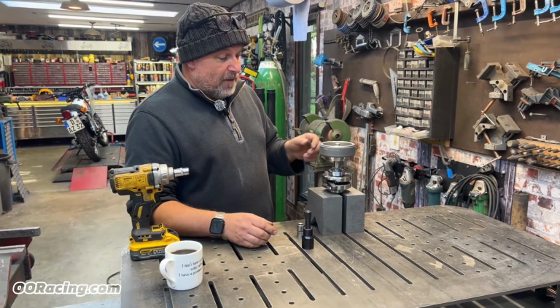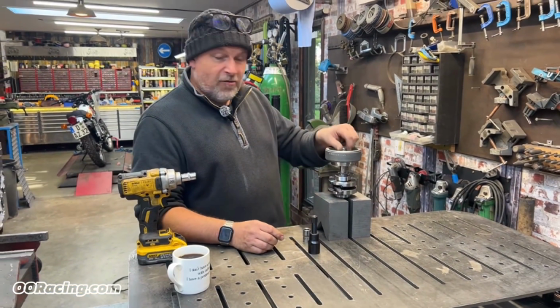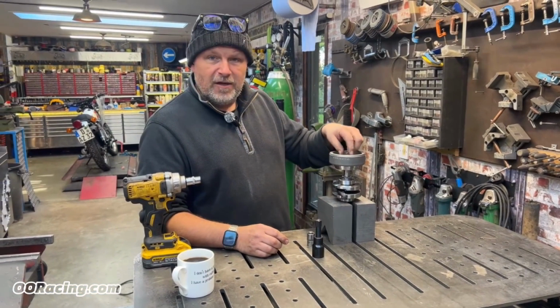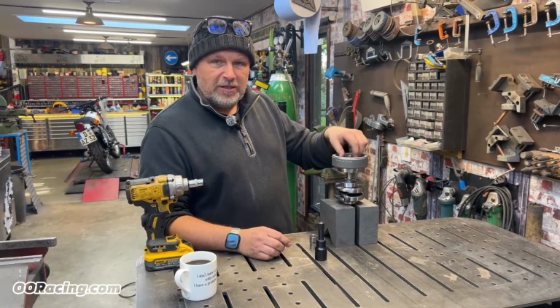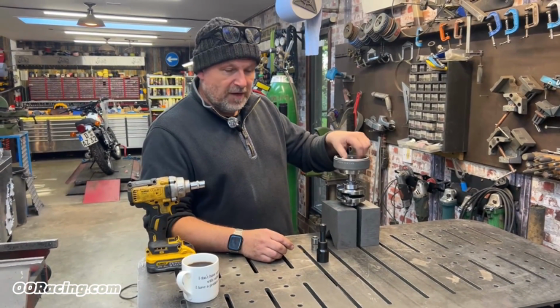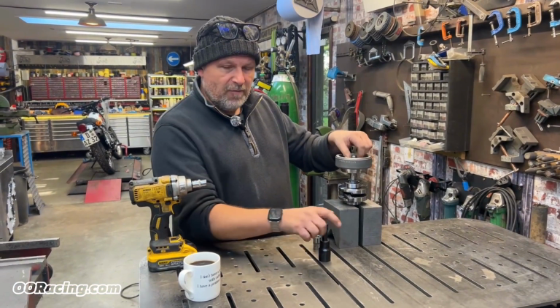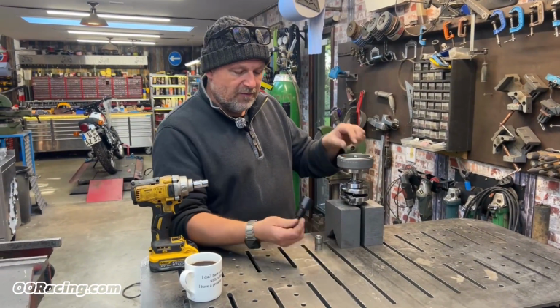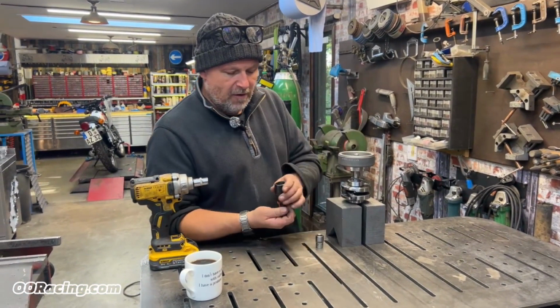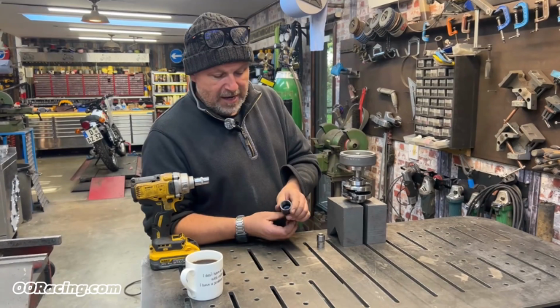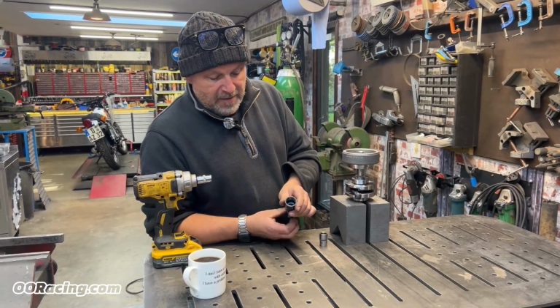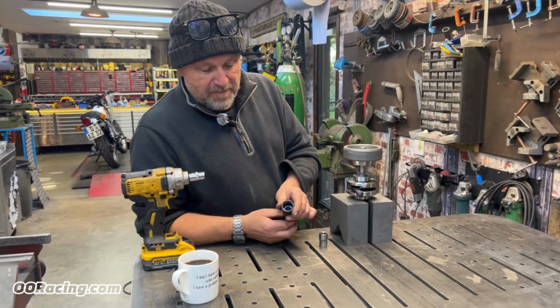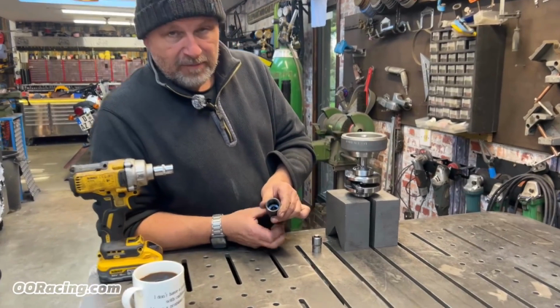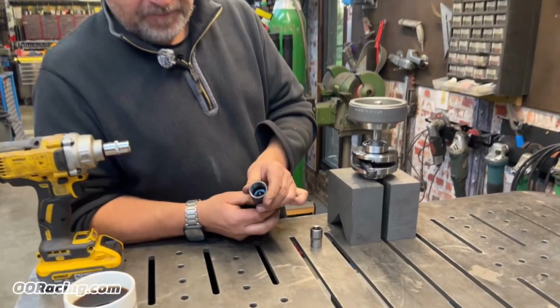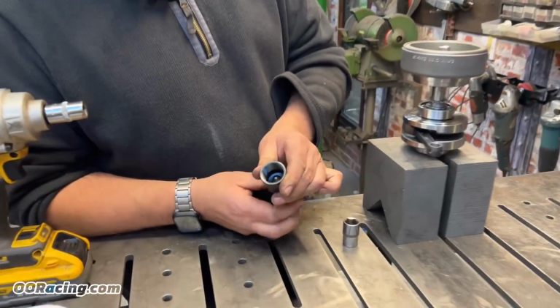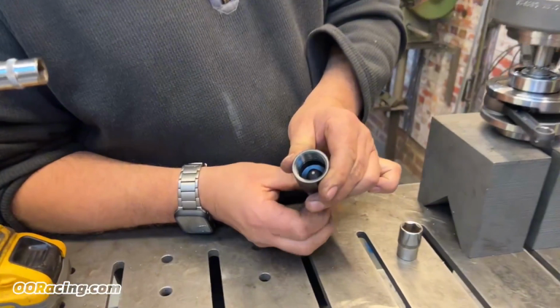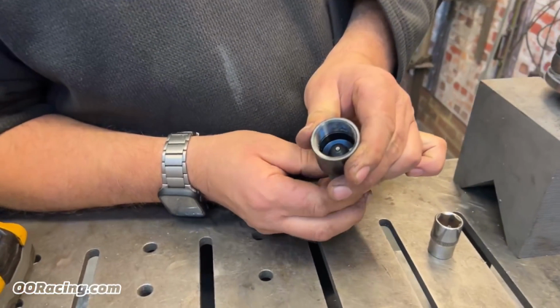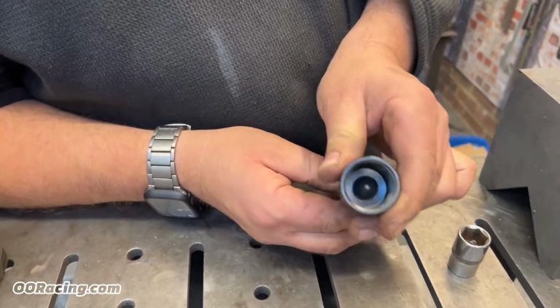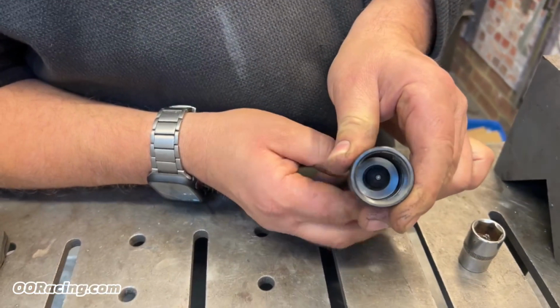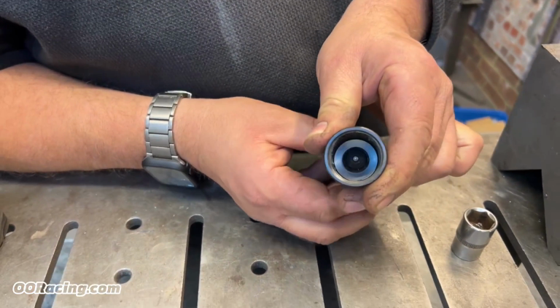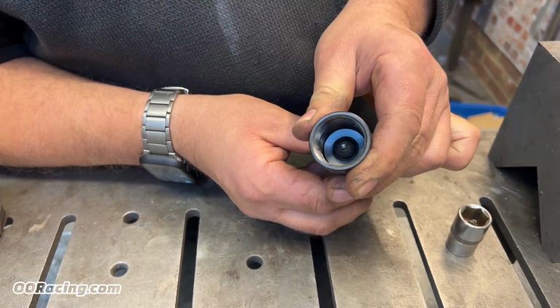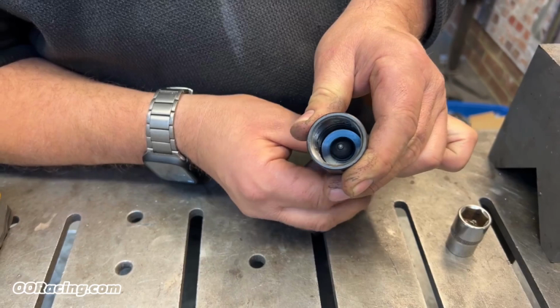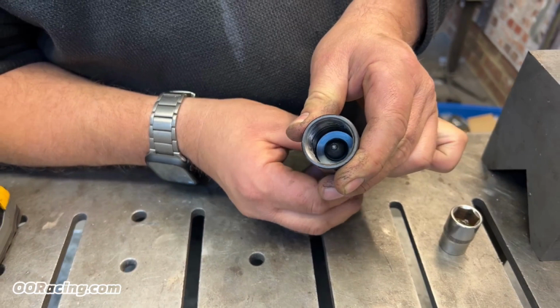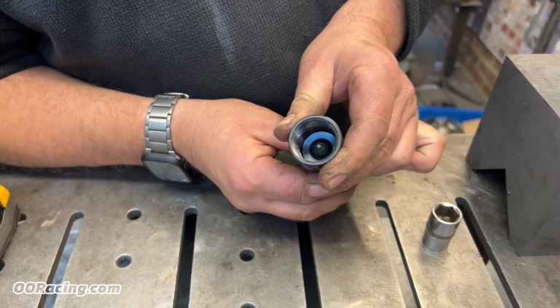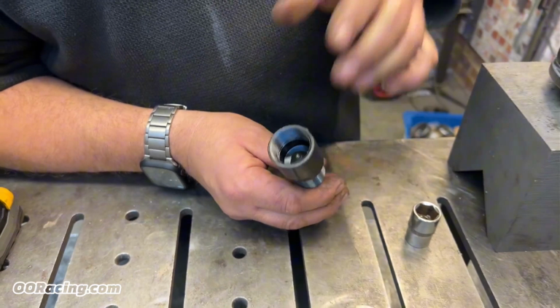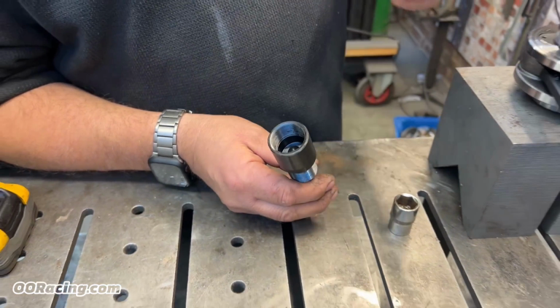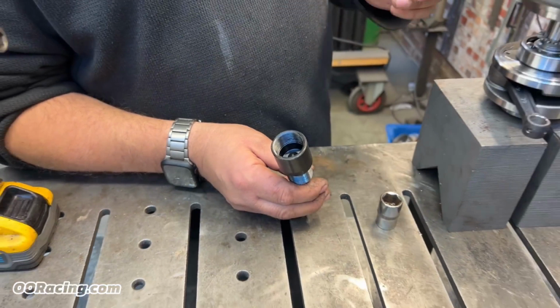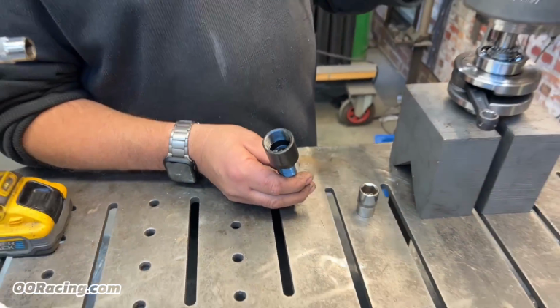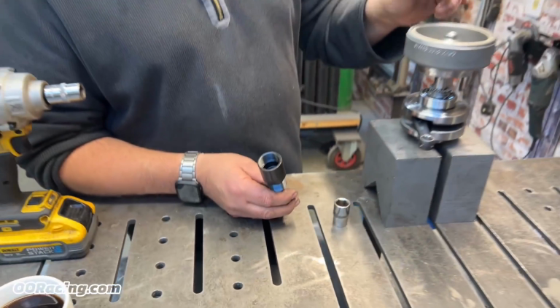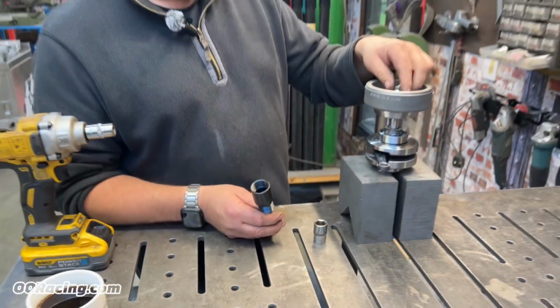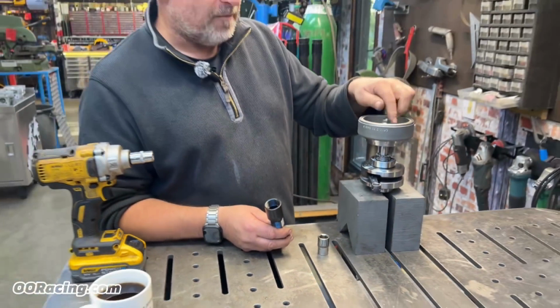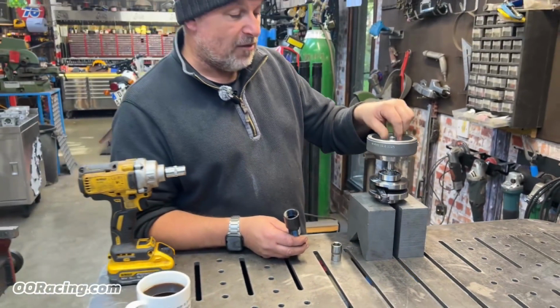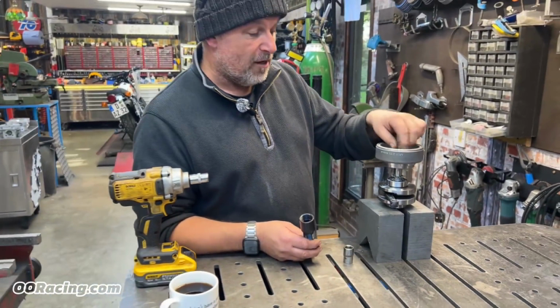Ends of the cranks are pretty soft, and a lot of the pullers have either got a pinpoint up the end or a bull-nosed flat-end one. They all end up, if you've got a bit of a stubborn flywheel, they'll end up mushrooming in the end of the crank over.